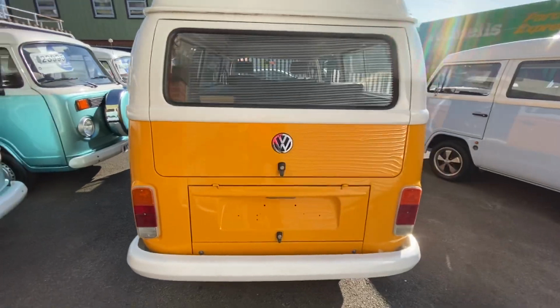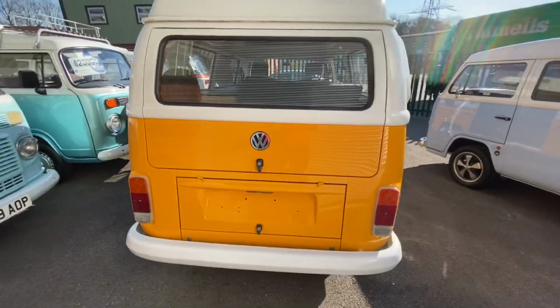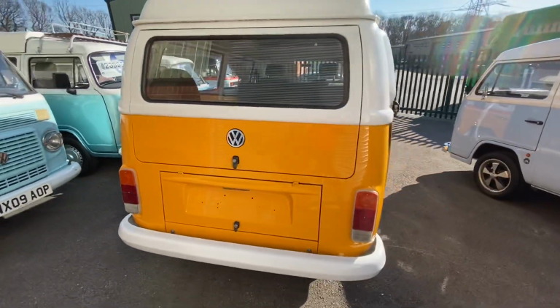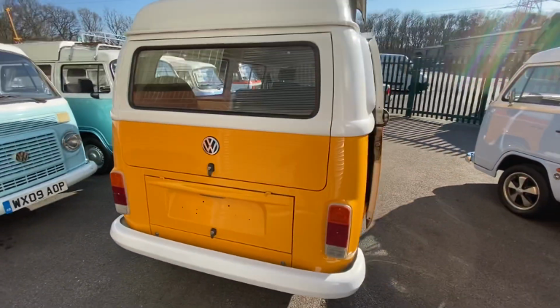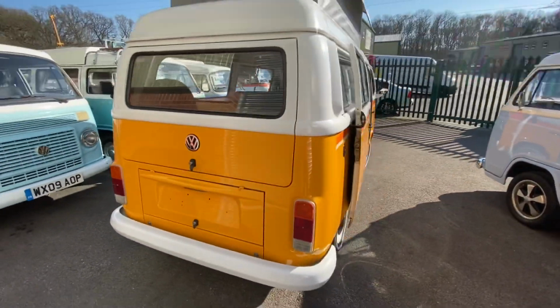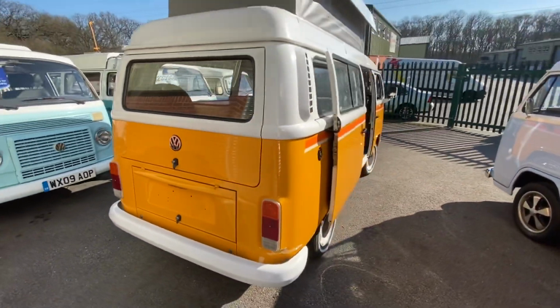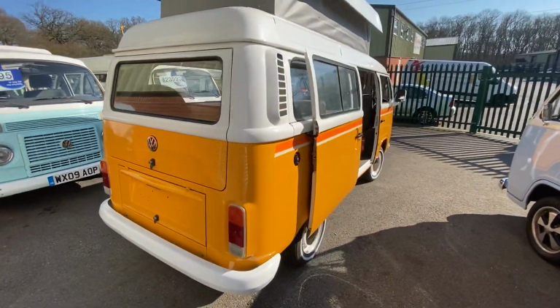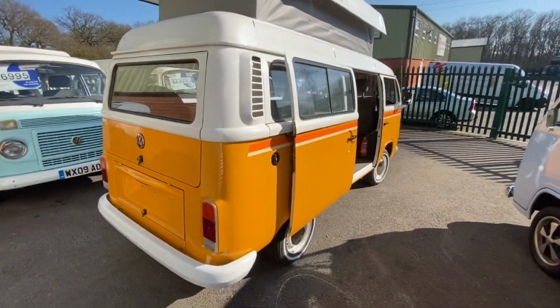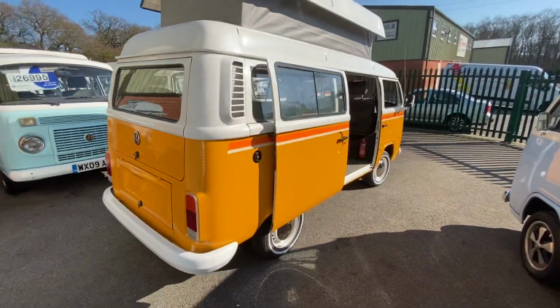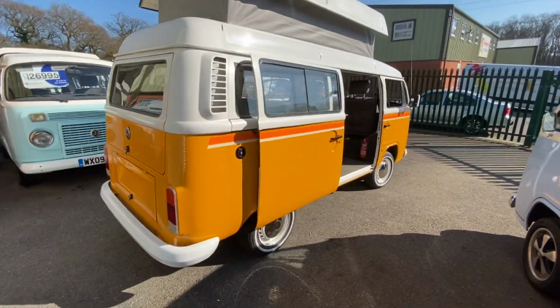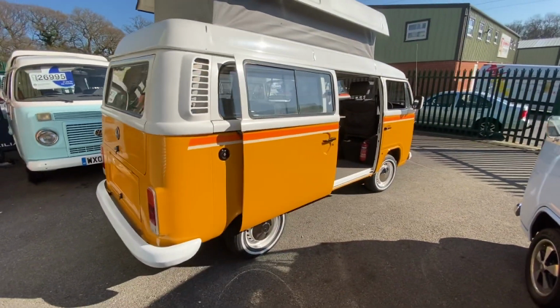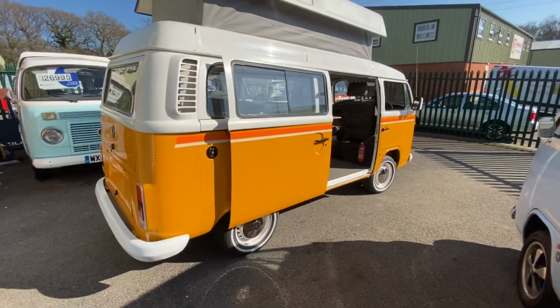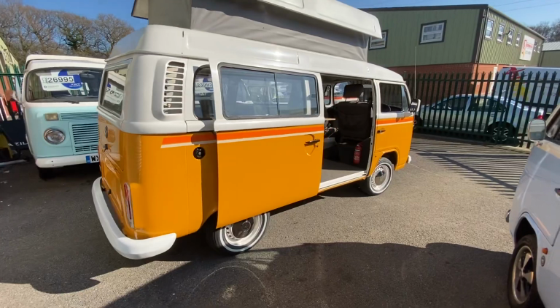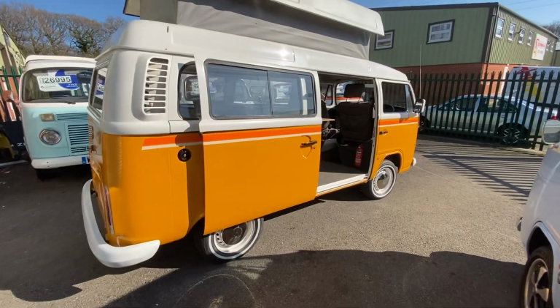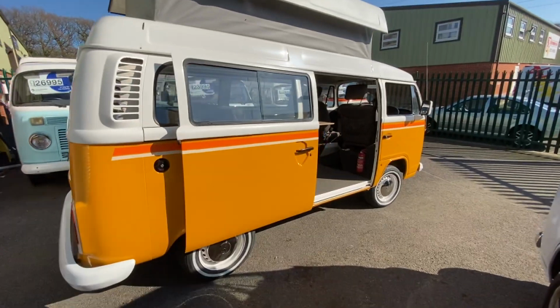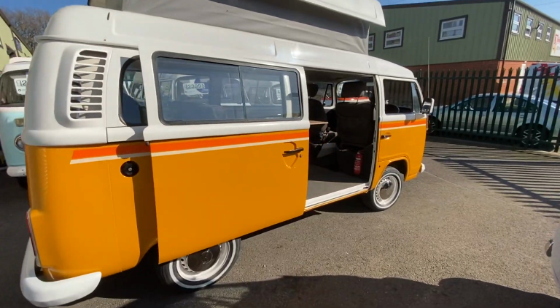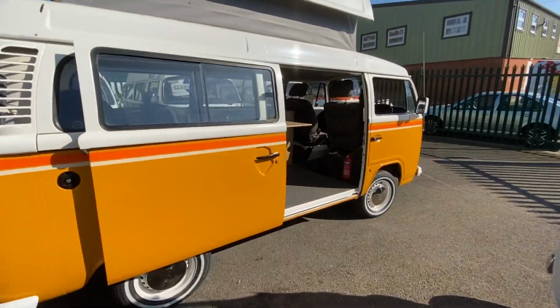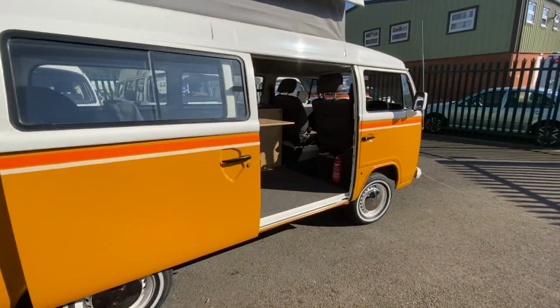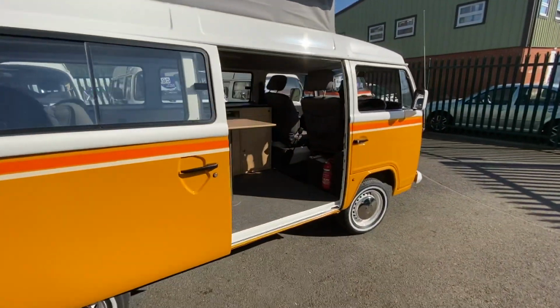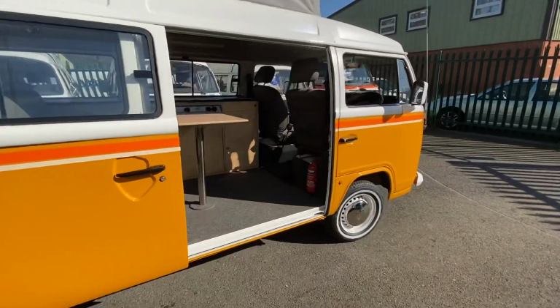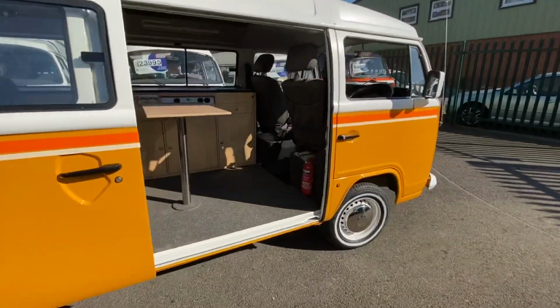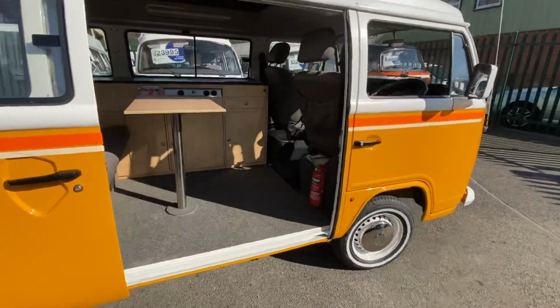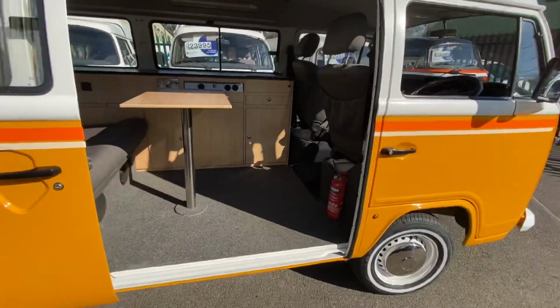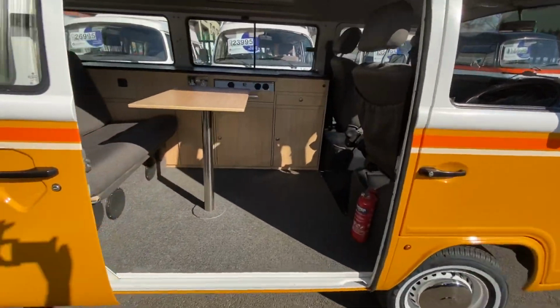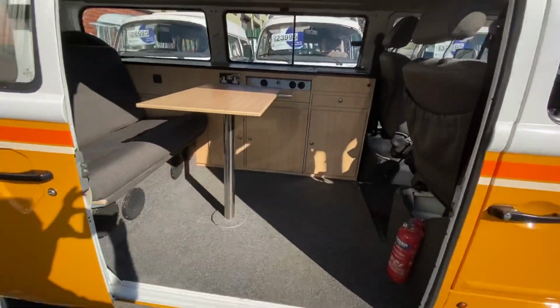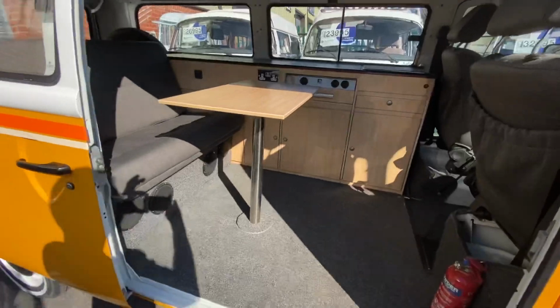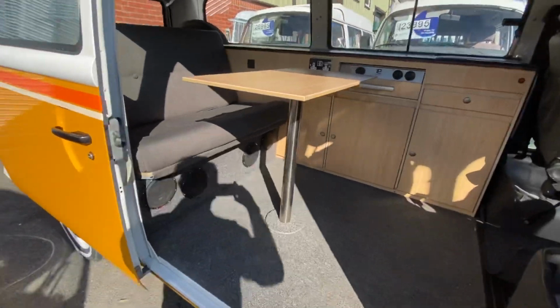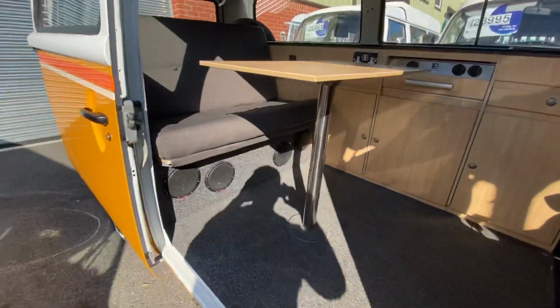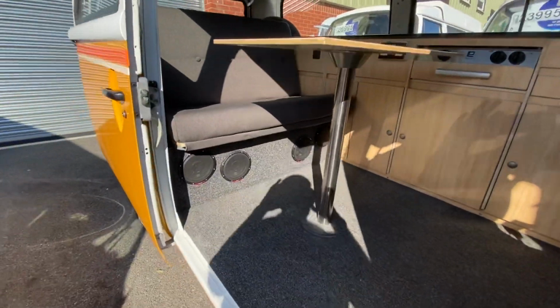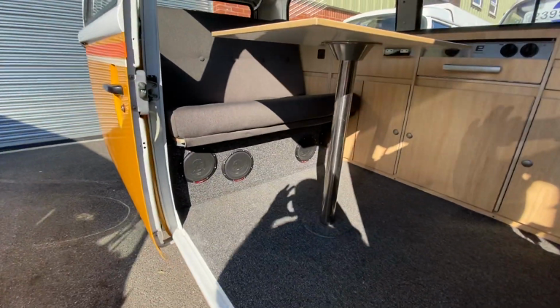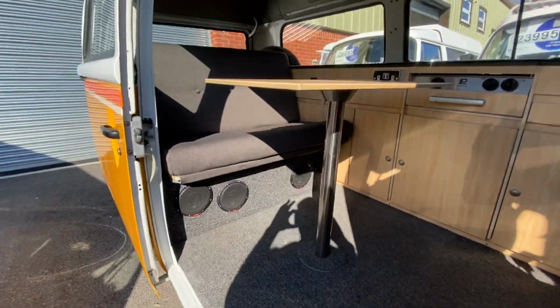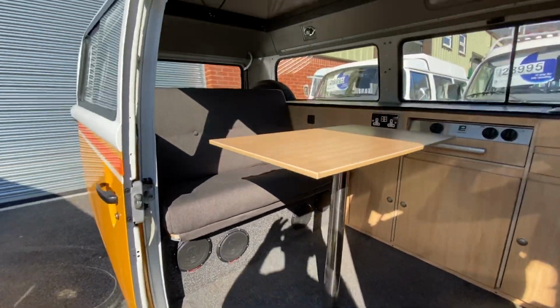White bumpers, freshly painted white steel wheels with brand new white-banded tyres — they are looking awesome, aren't they? Look at this. And it's so cool inside. Look at all those speakers down there for good tunes.